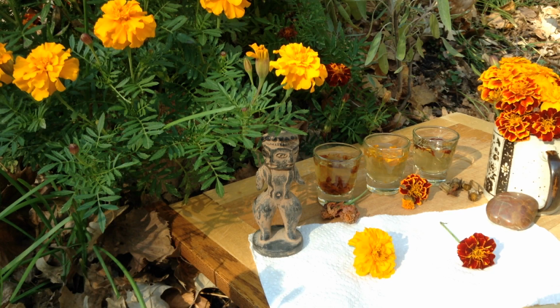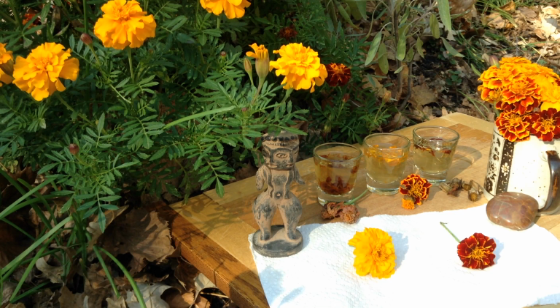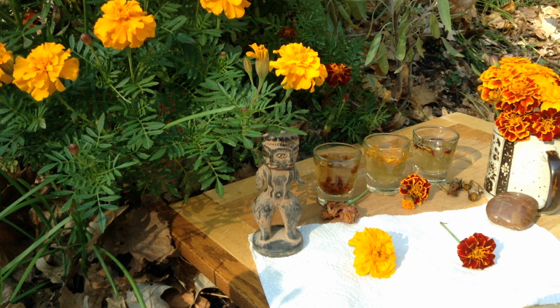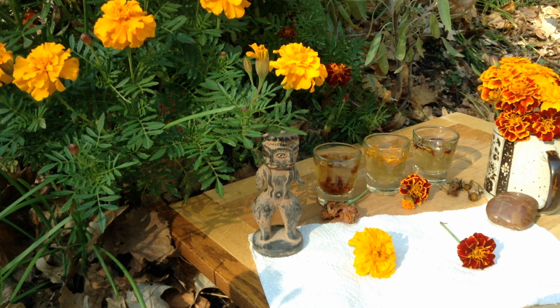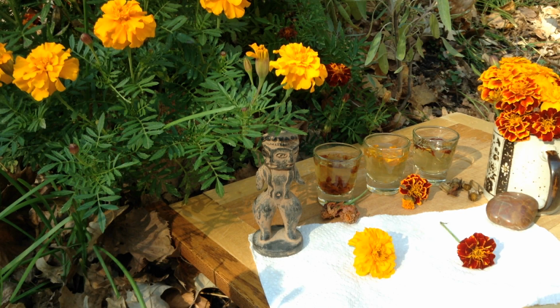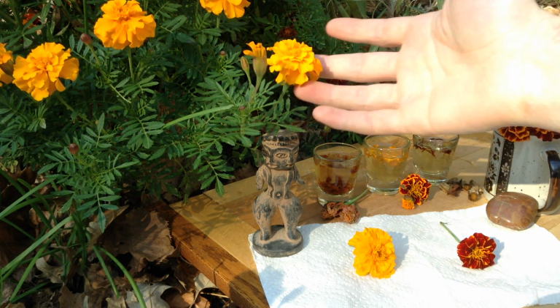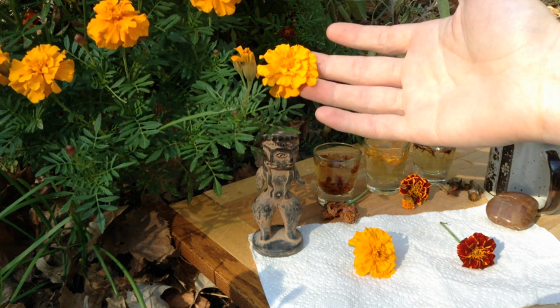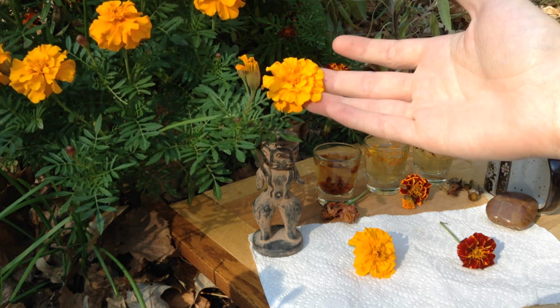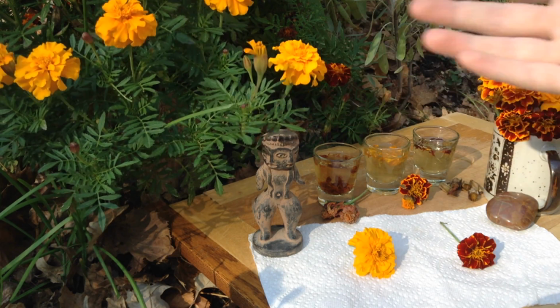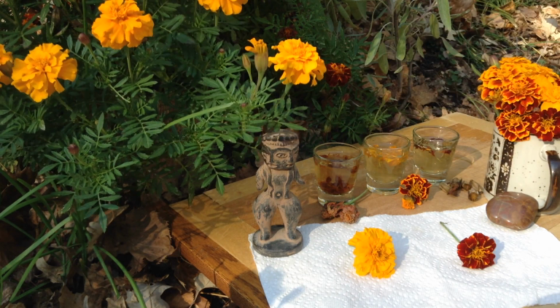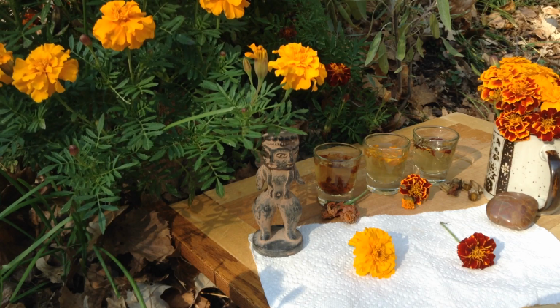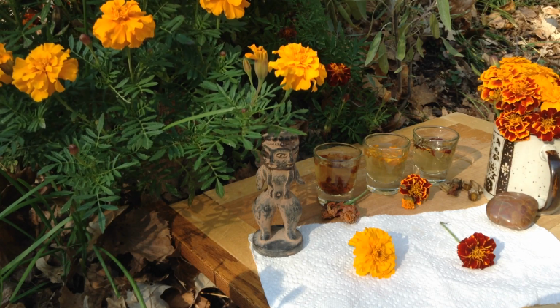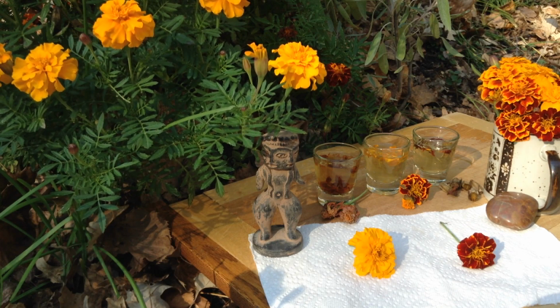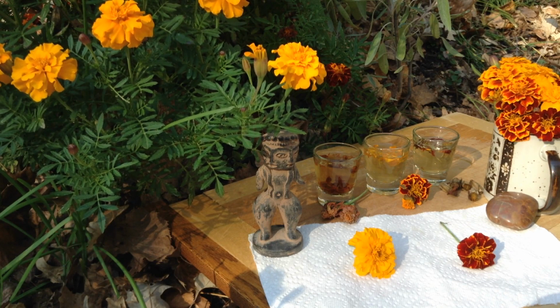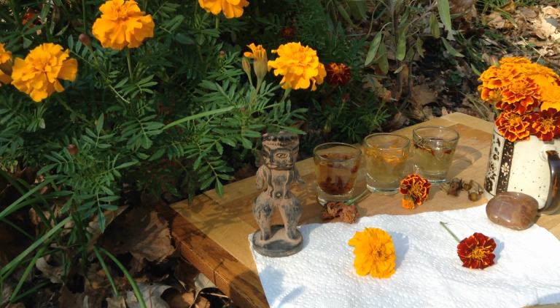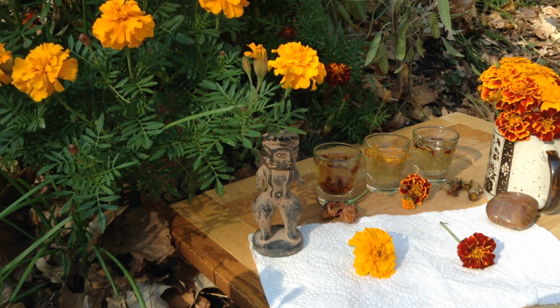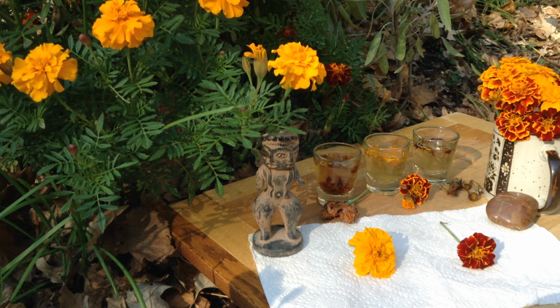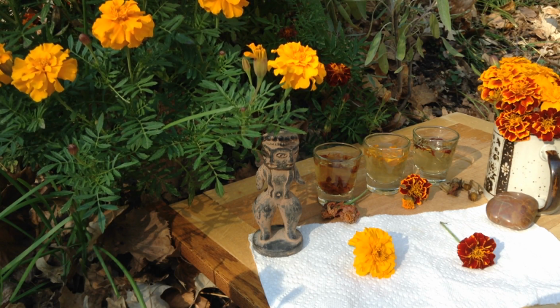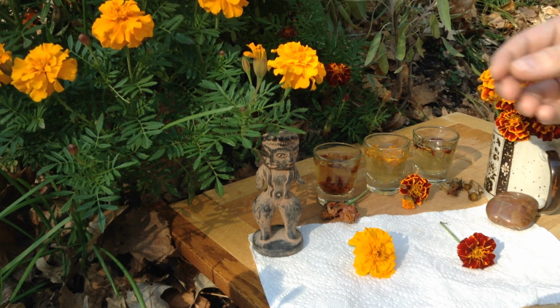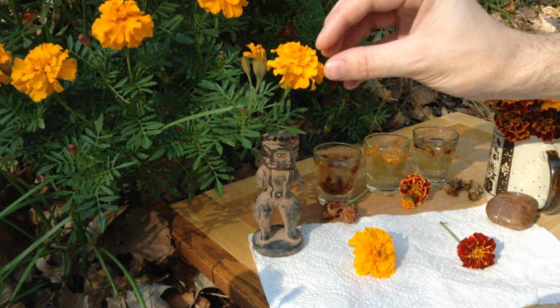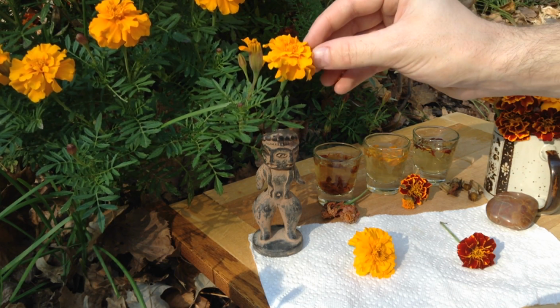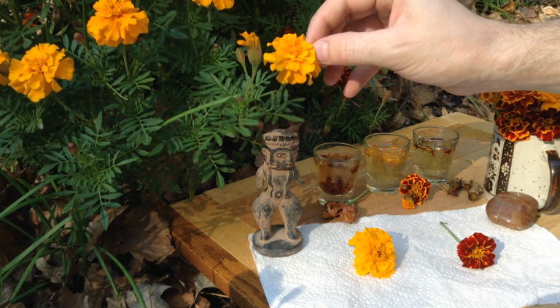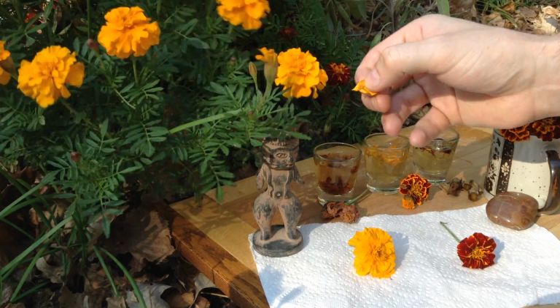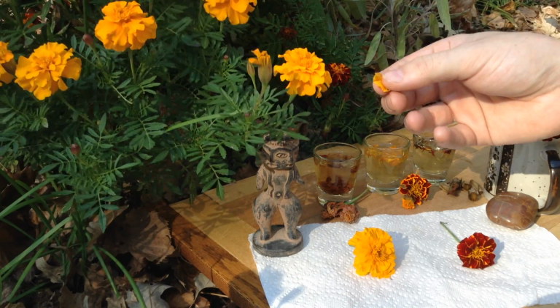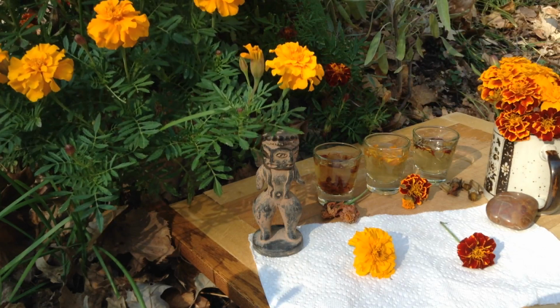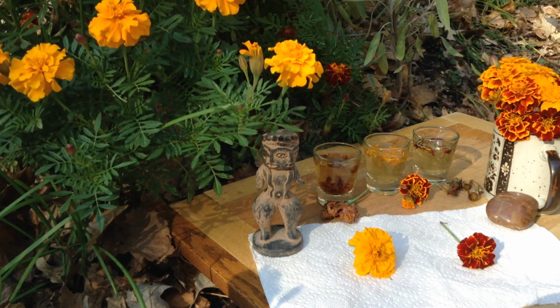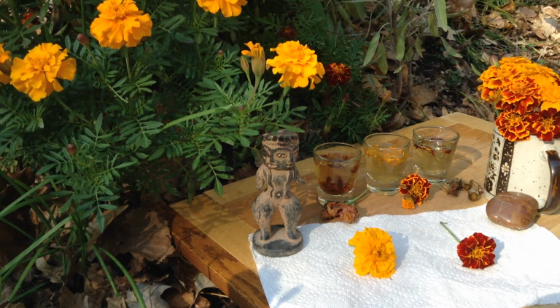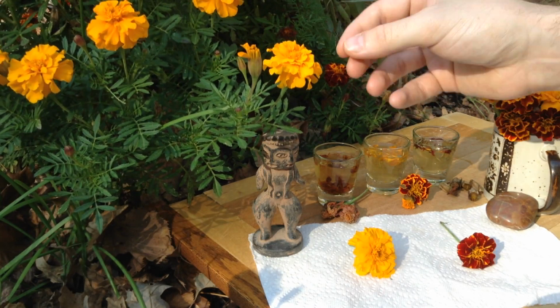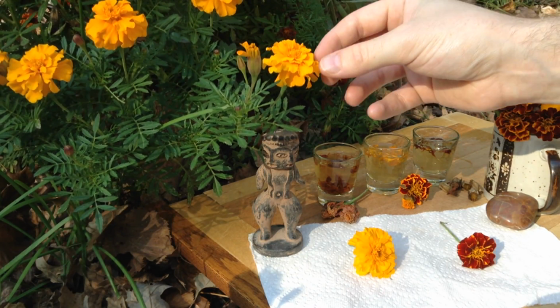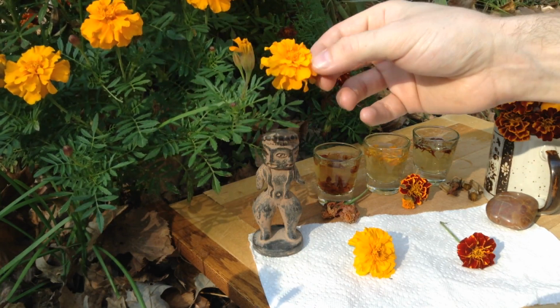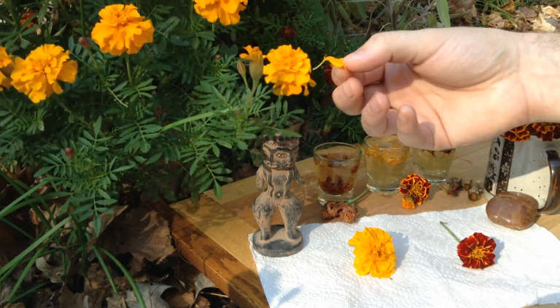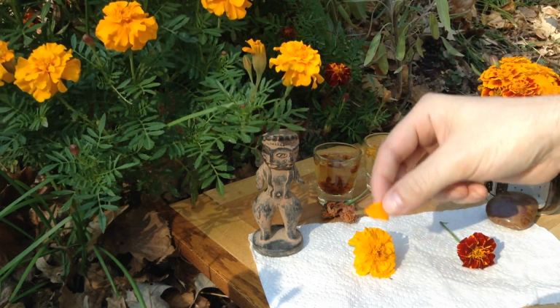Welcome to the garden. Today we're out in front of our marigolds, and I'm doing a couple different things today with these. You can eat them raw, just the petals, and they make an excellent garnish for salads.